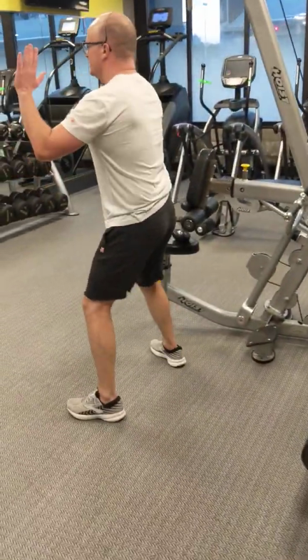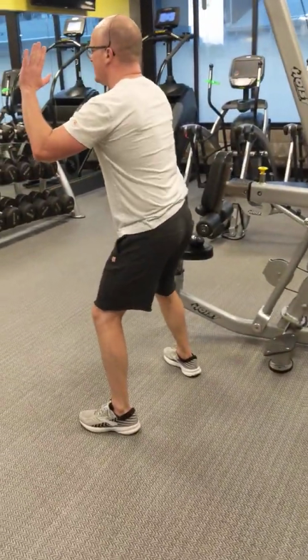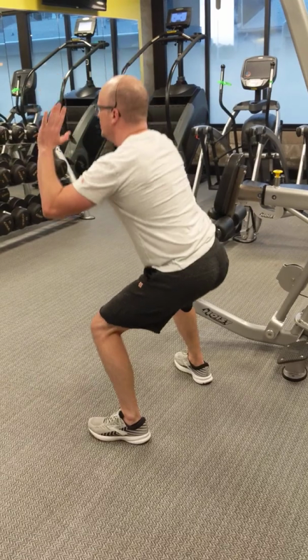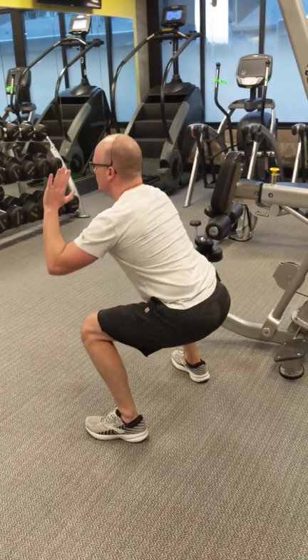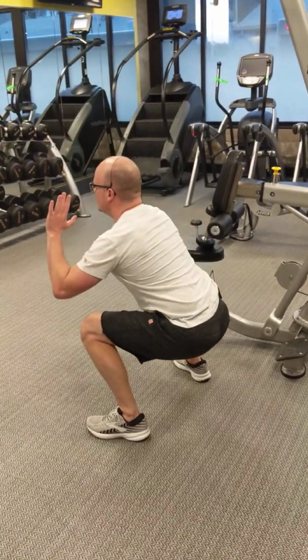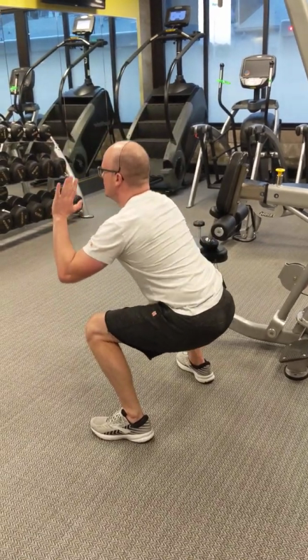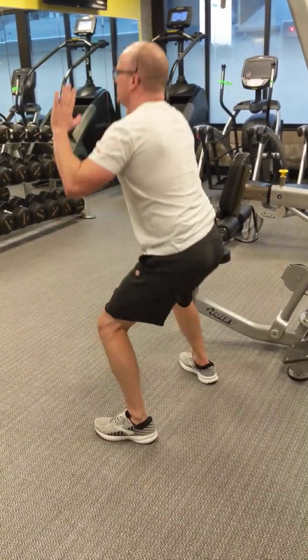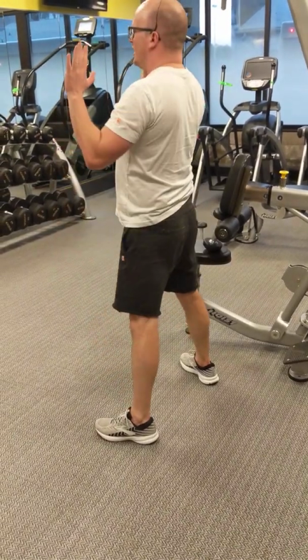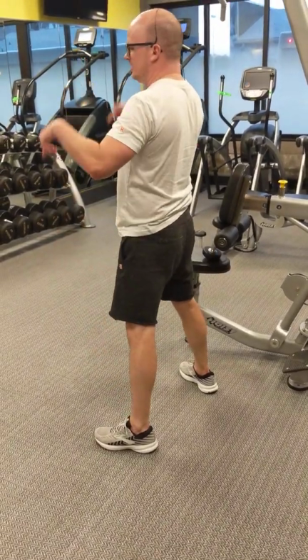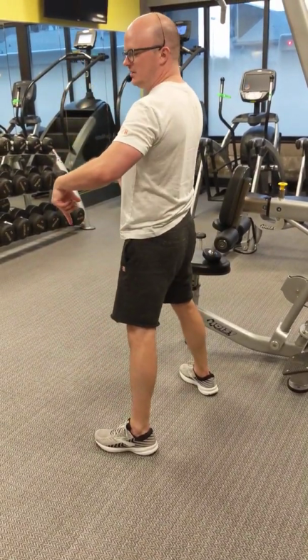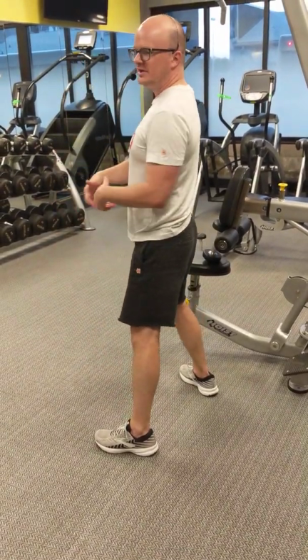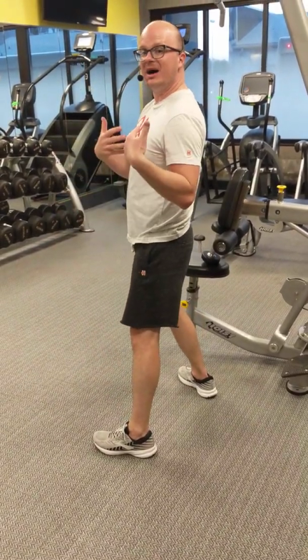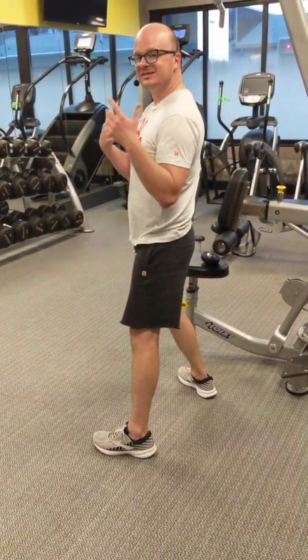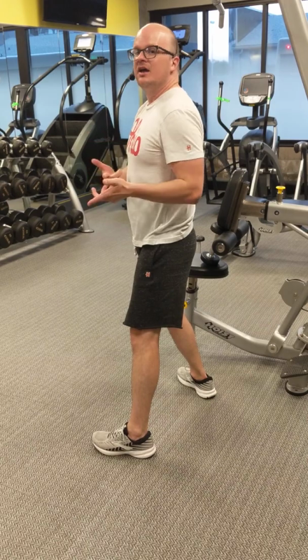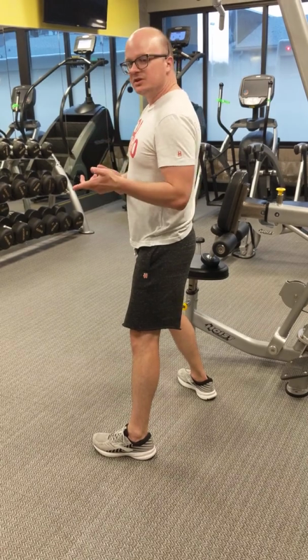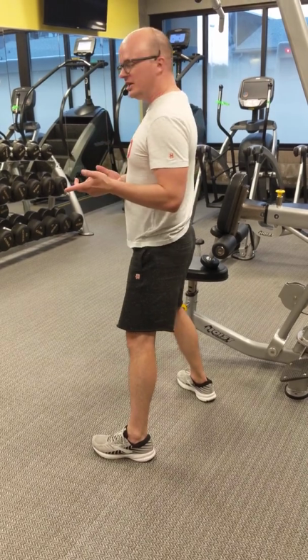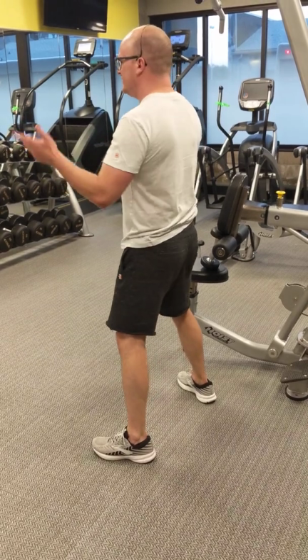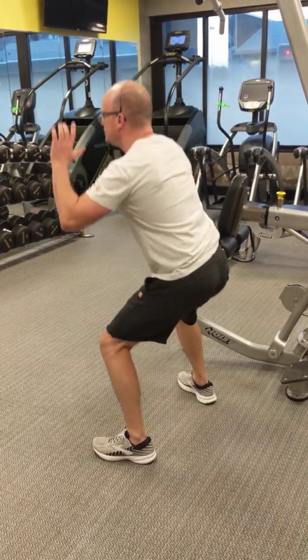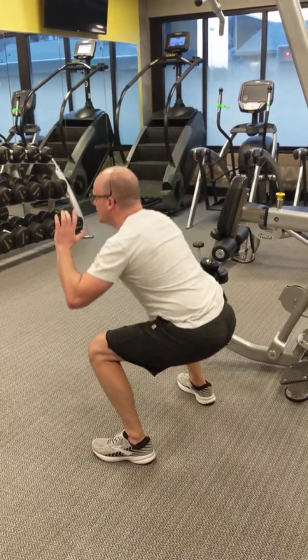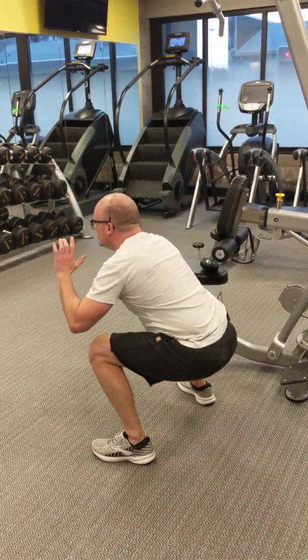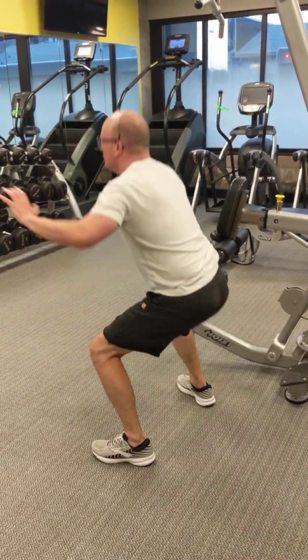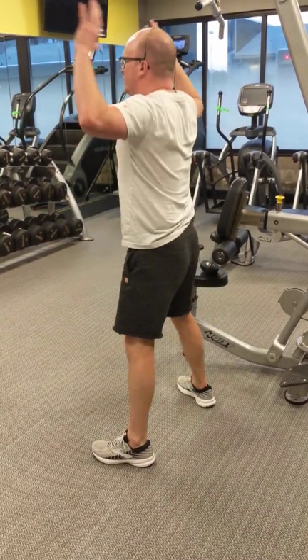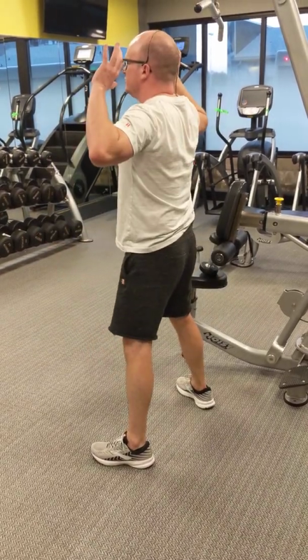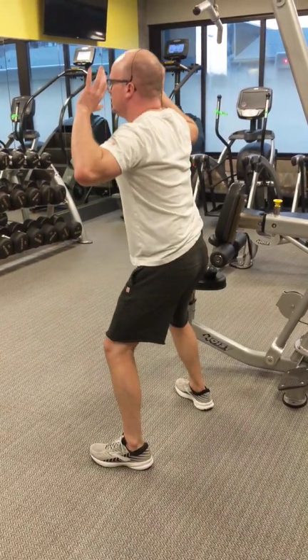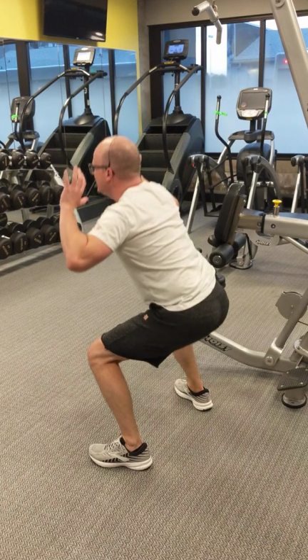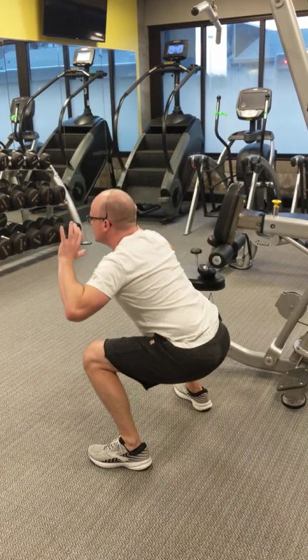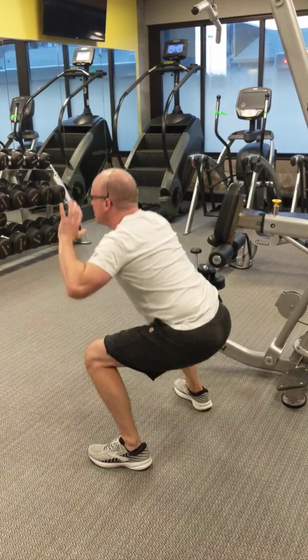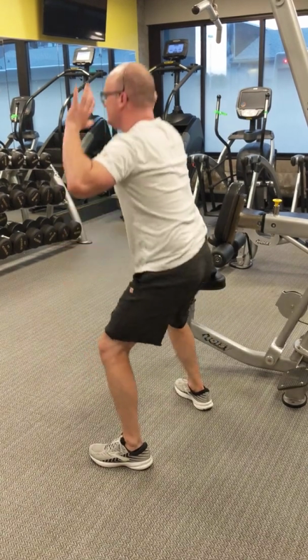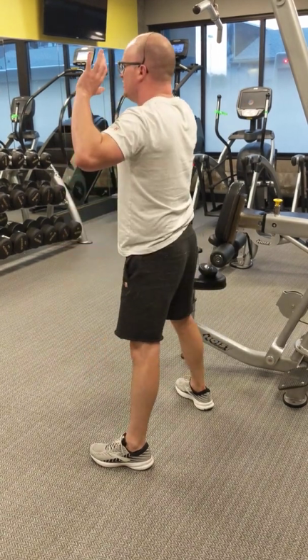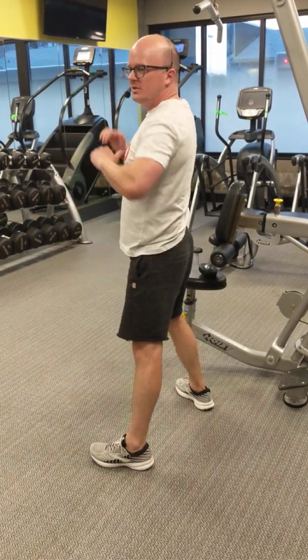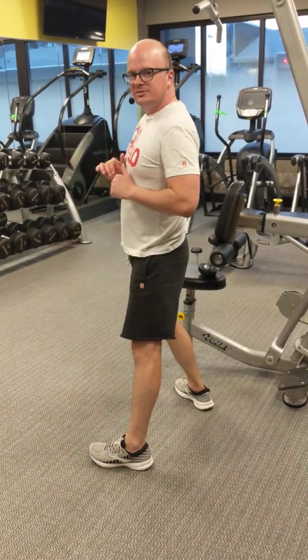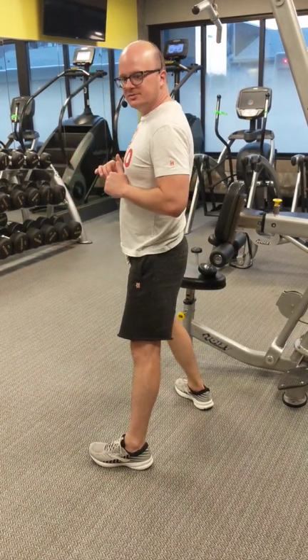Get in front of that mirror, watch your form. Squats: my feet aren't moving, my body is. That's a closed-chained activity. So when you put a bunch of weight on your shoulders doing that, that's still a closed-chained activity for the quadricep muscles.